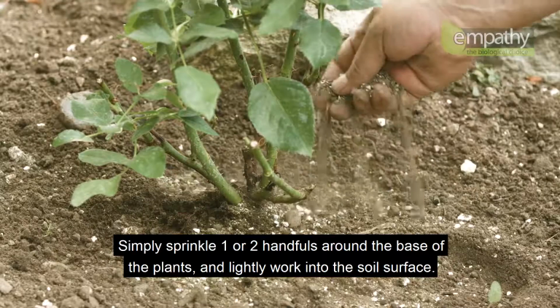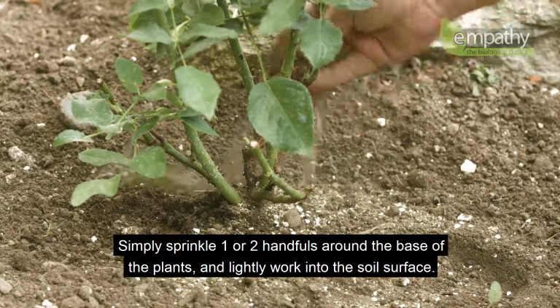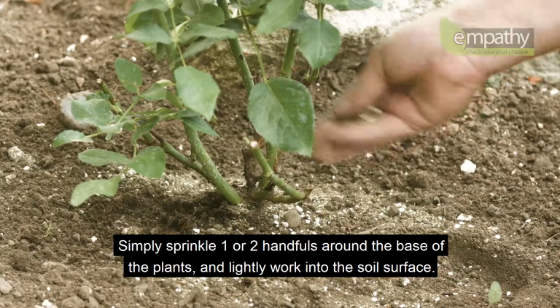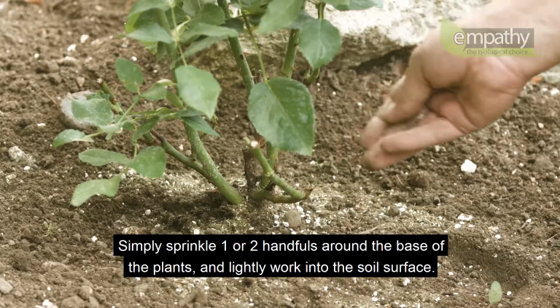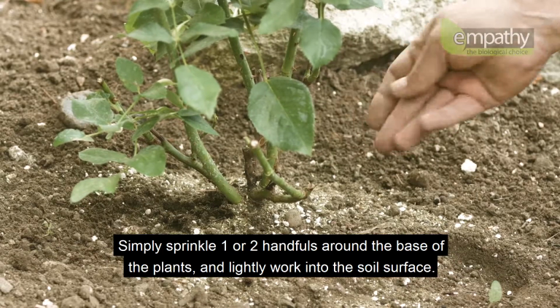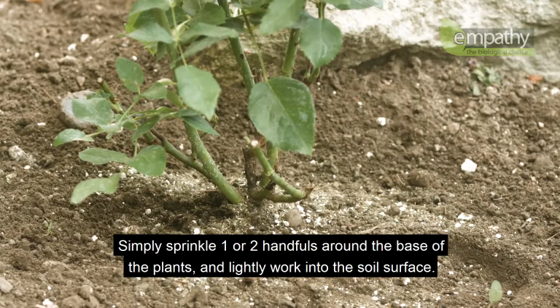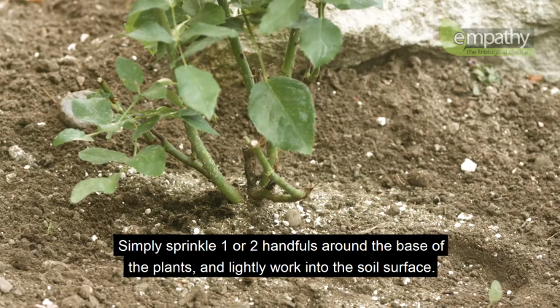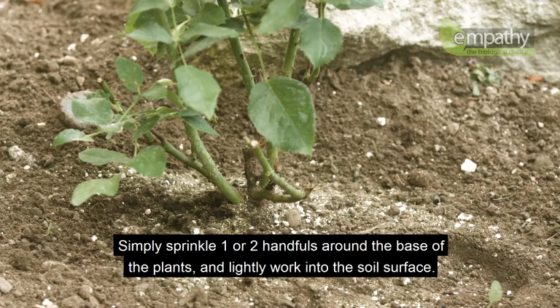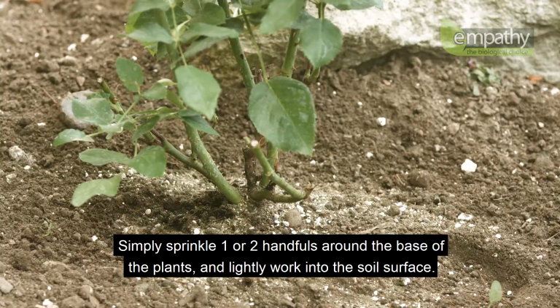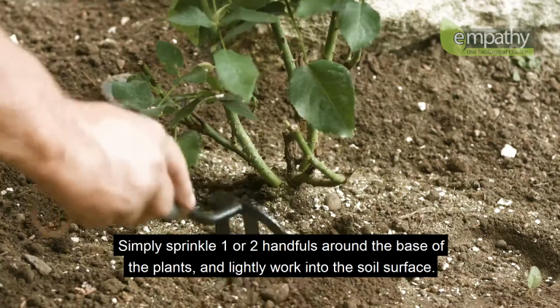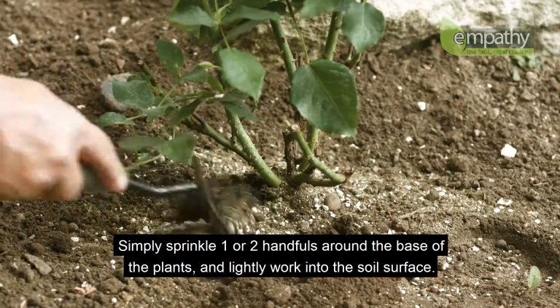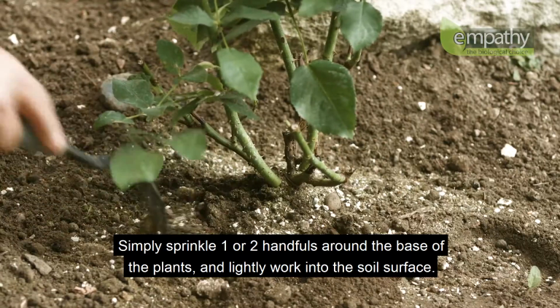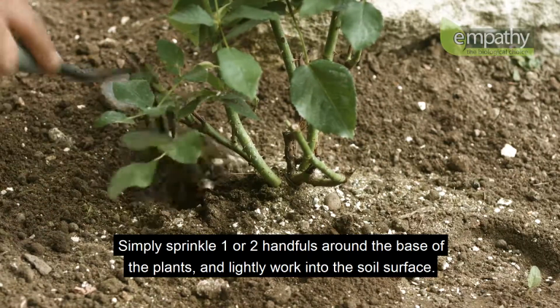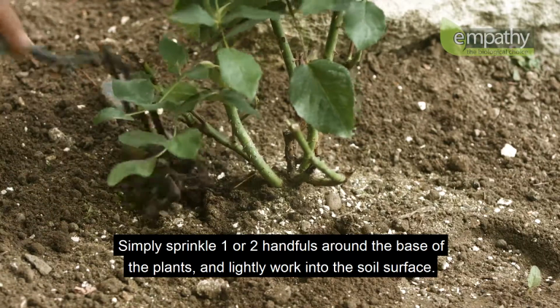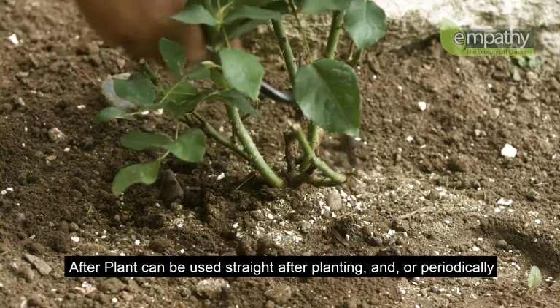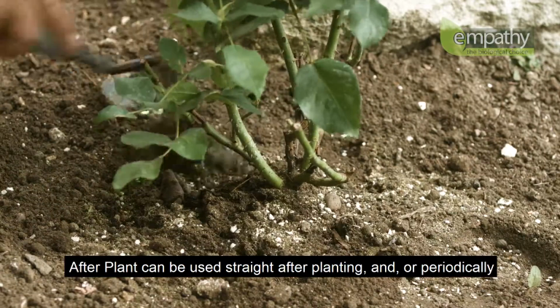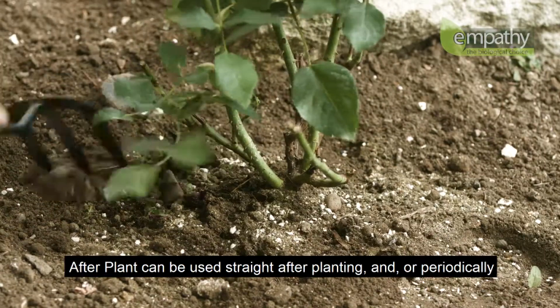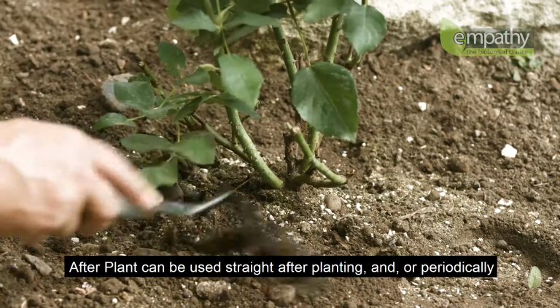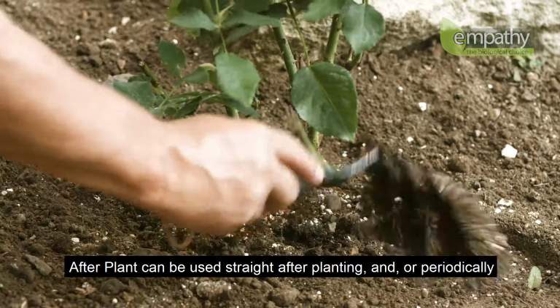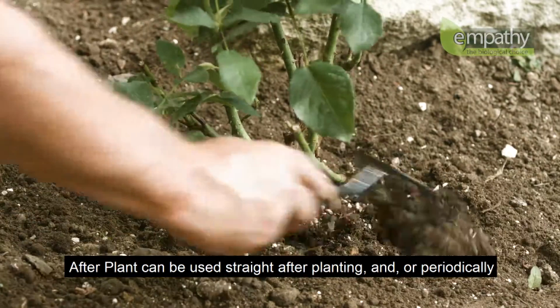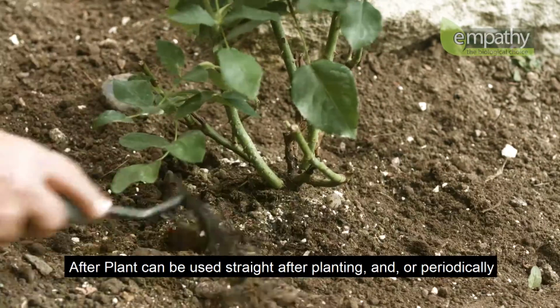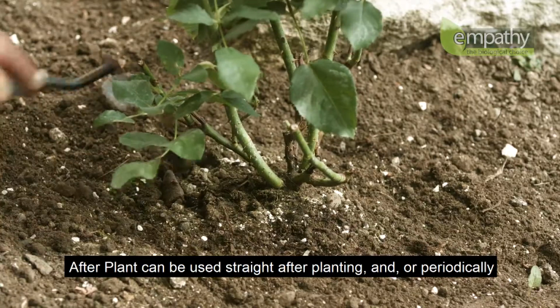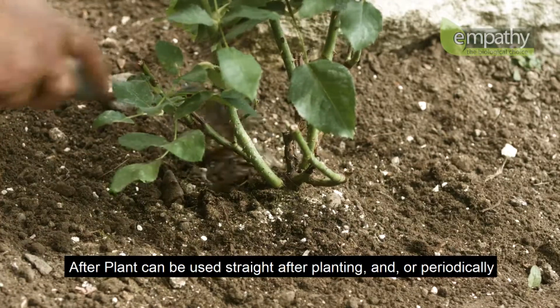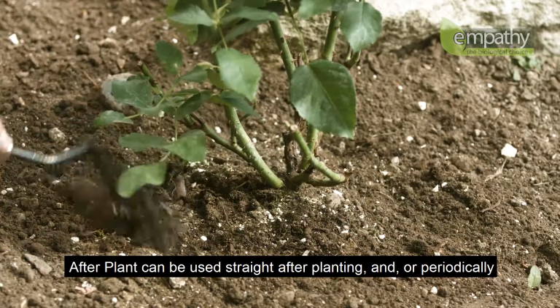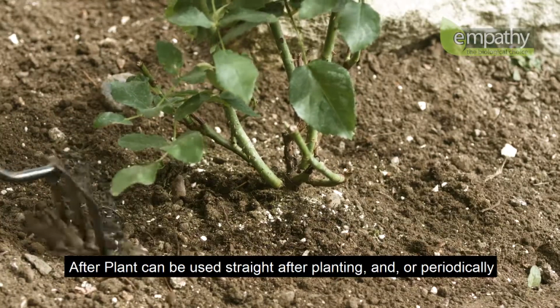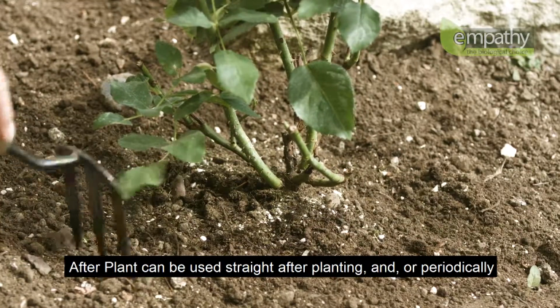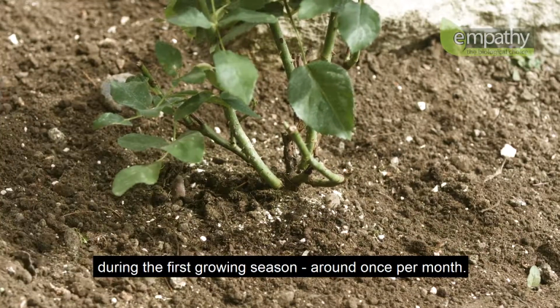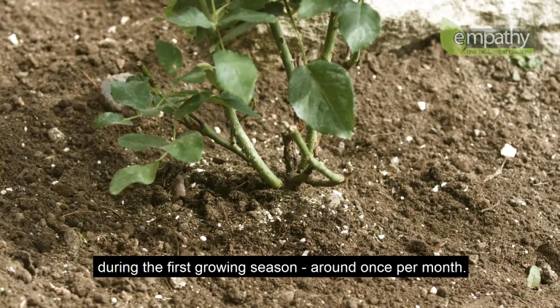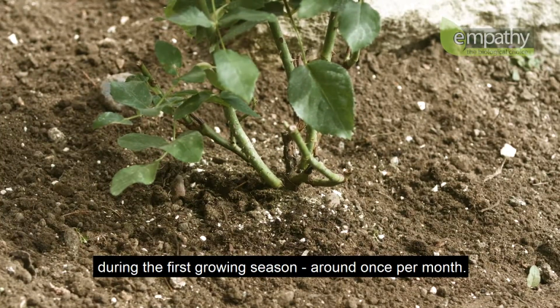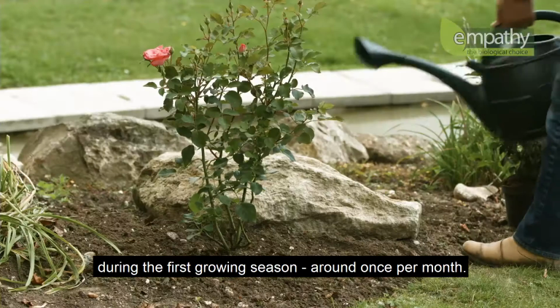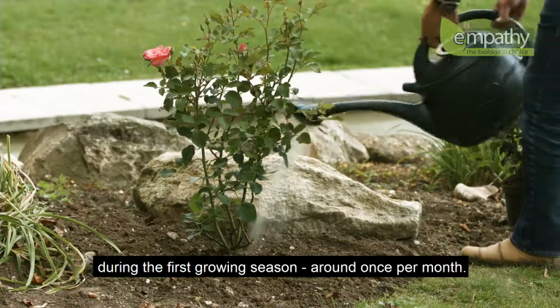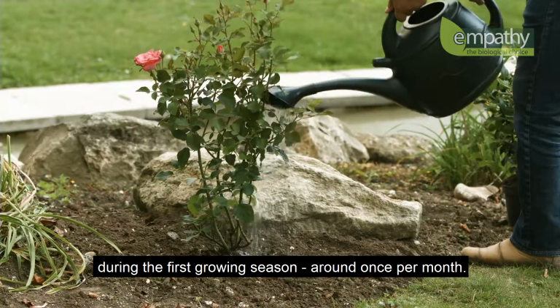Simply sprinkle one or two handfuls around the base of the plants and lightly work into the soil surface. Afterplant can be used straight after planting and periodically during the first growing season, around once per month.